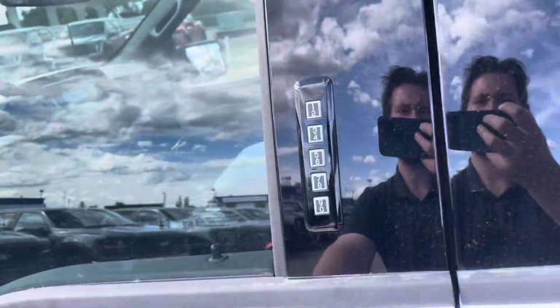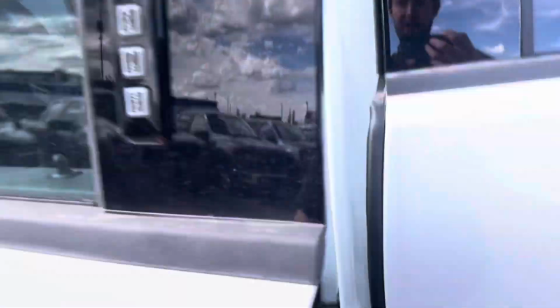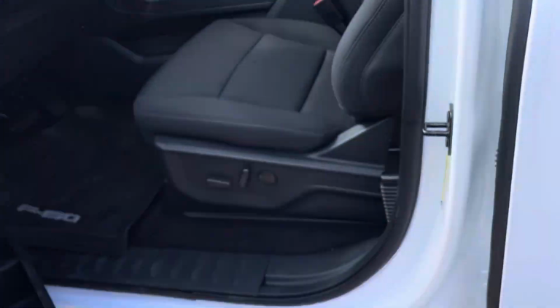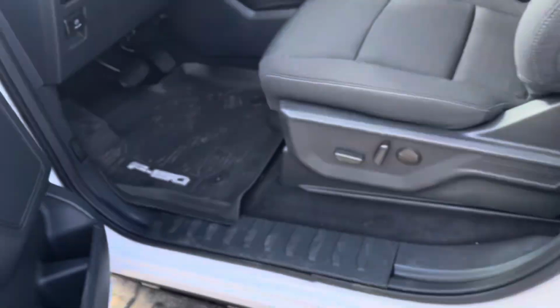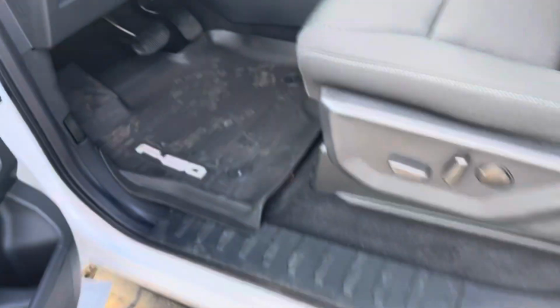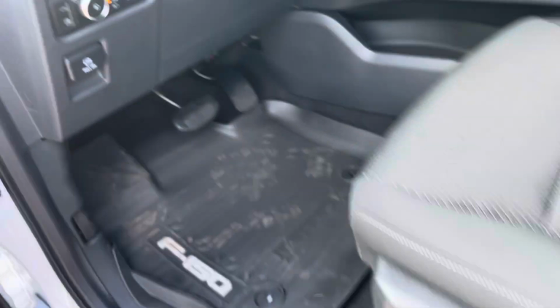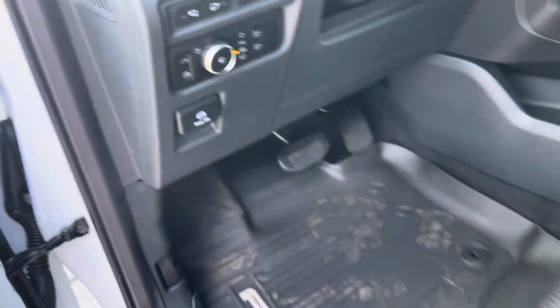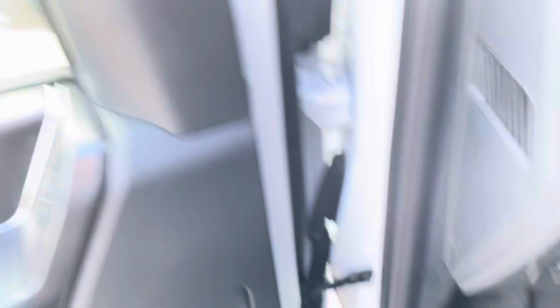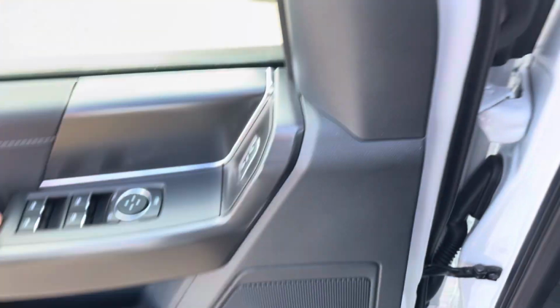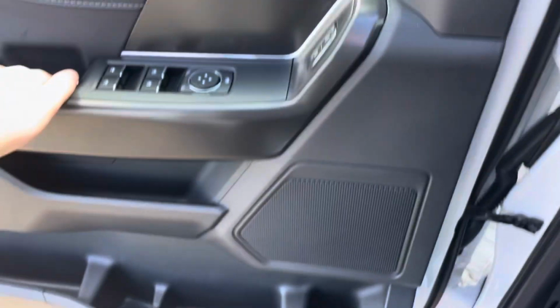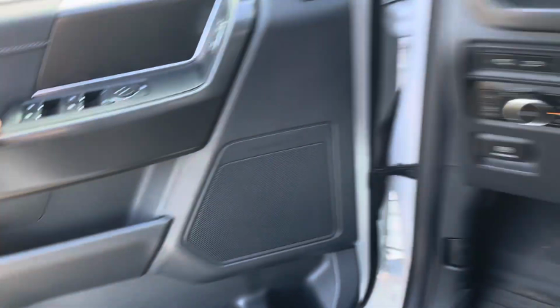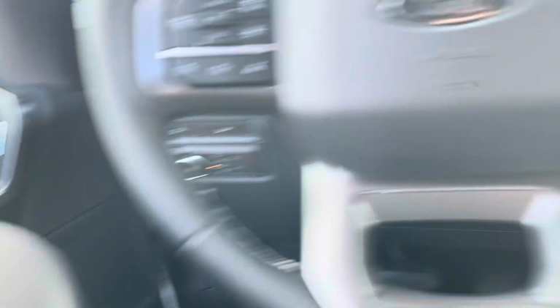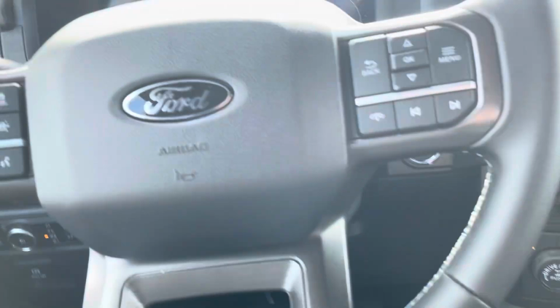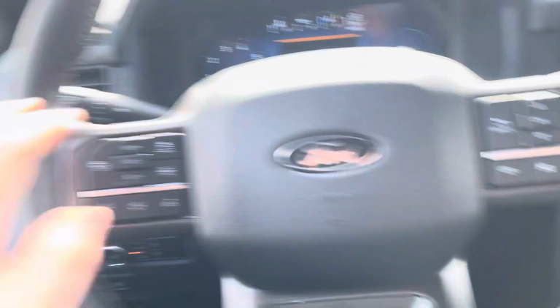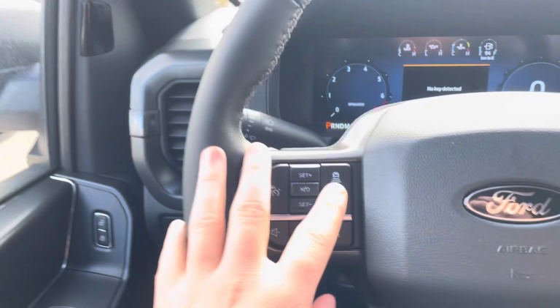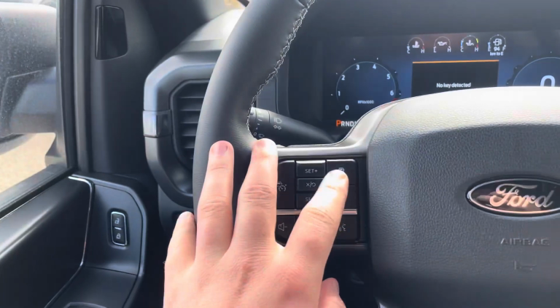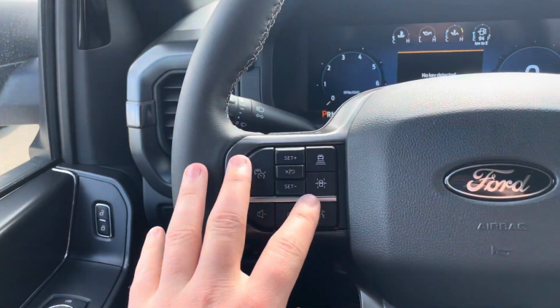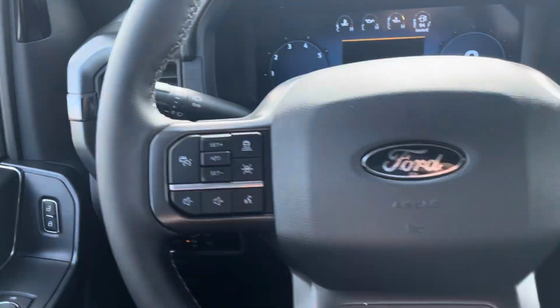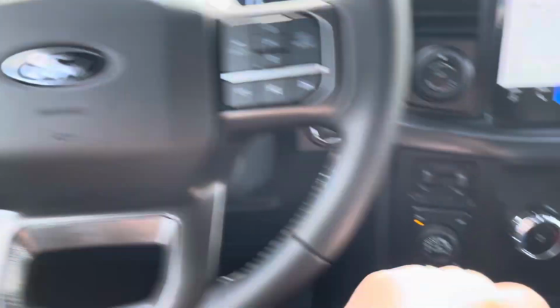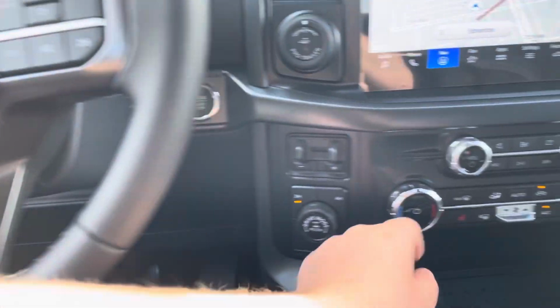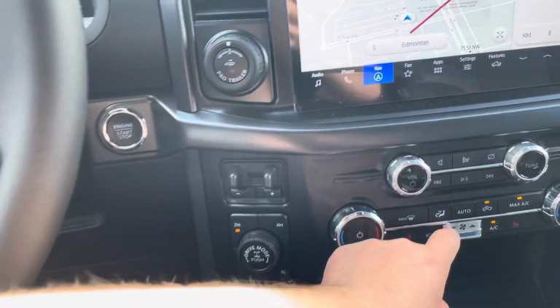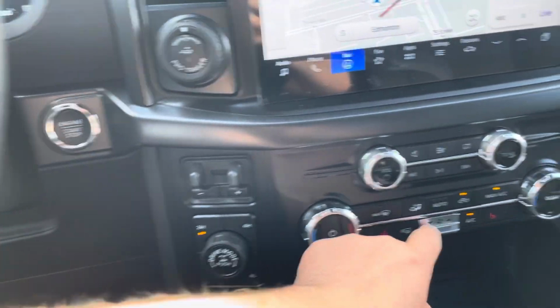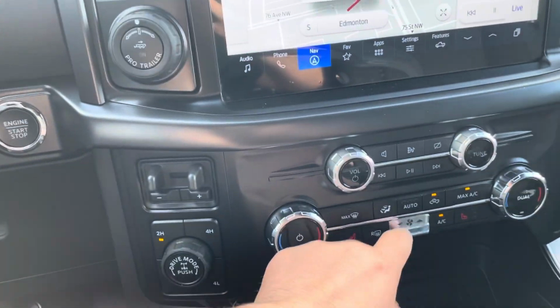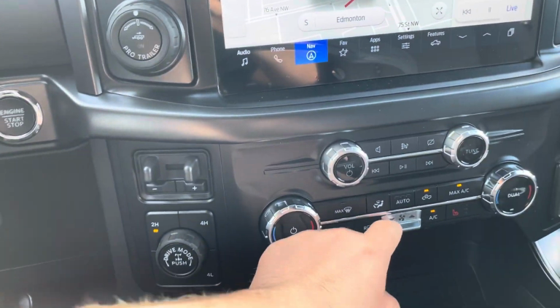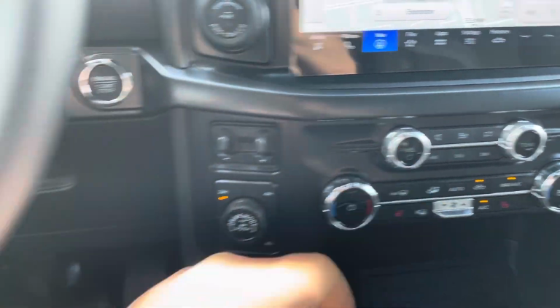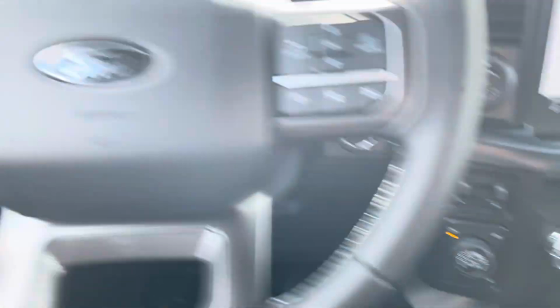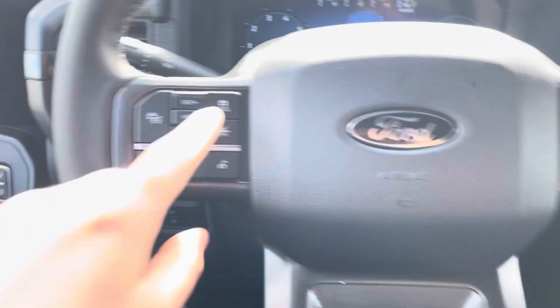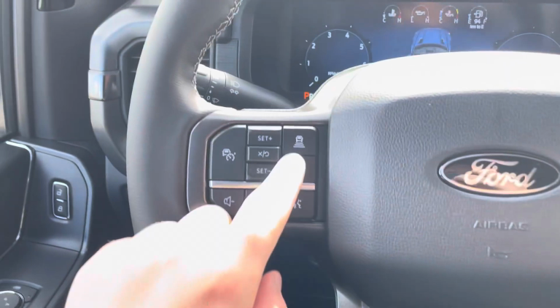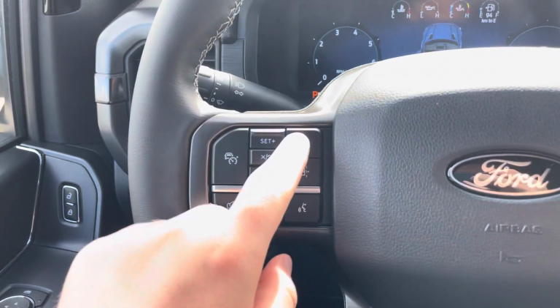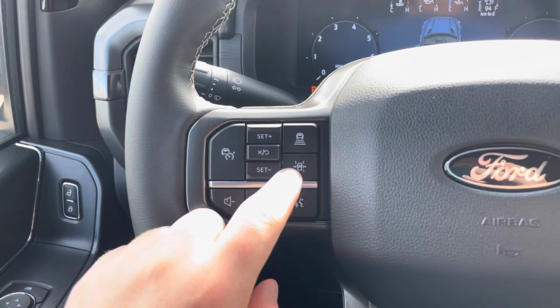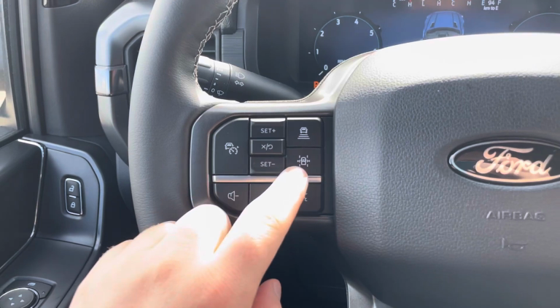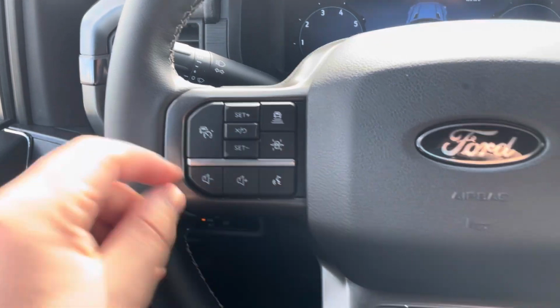Keyless entry. Once you hop in to this one here, adaptive cruise control and our lane centering. Let me turn the fan down so you can hear me. Adaptive cruise control, lane centering.